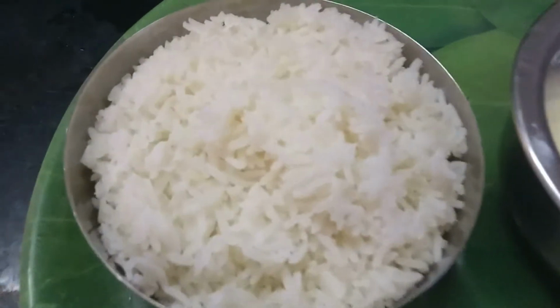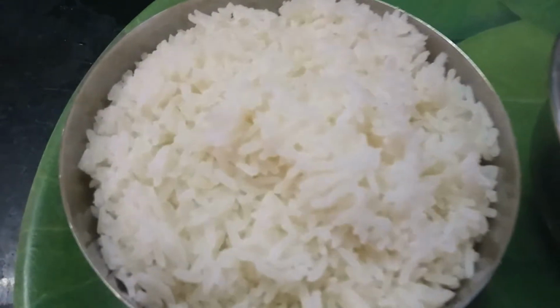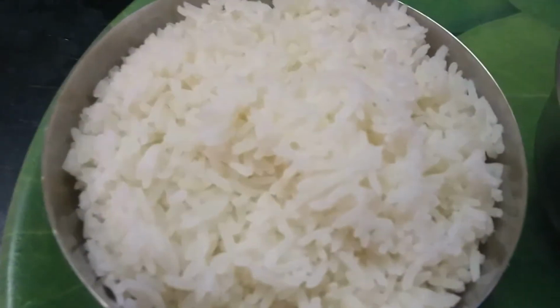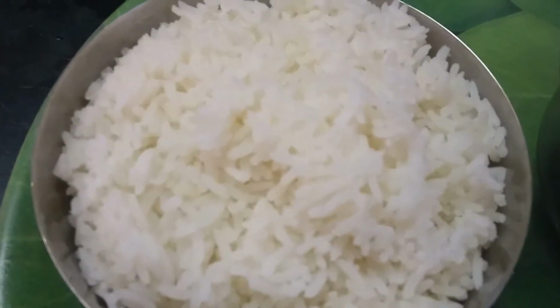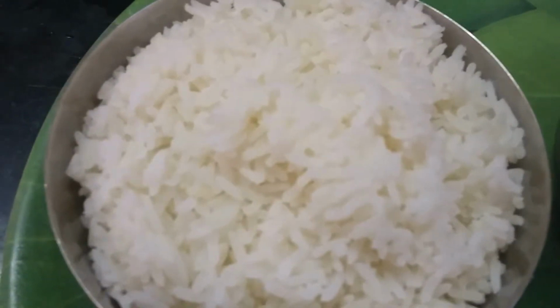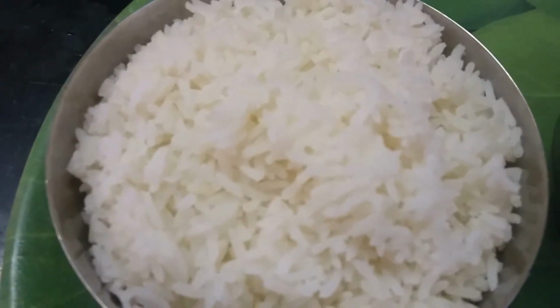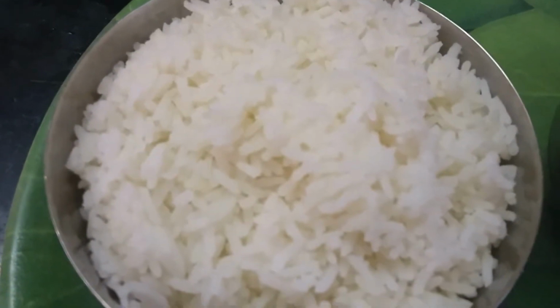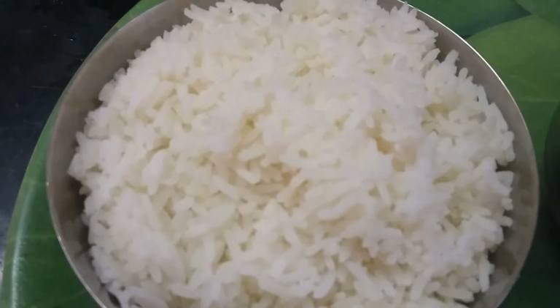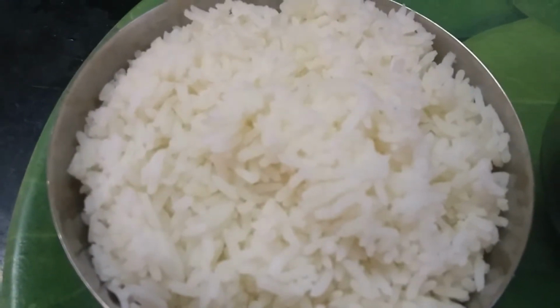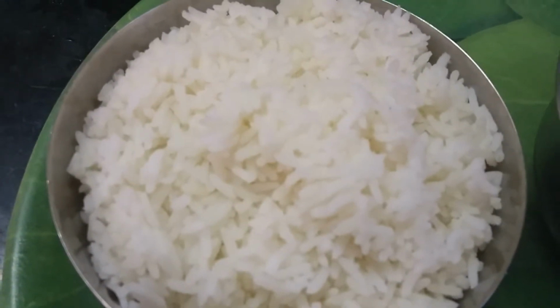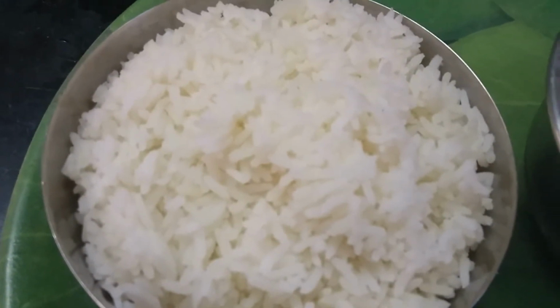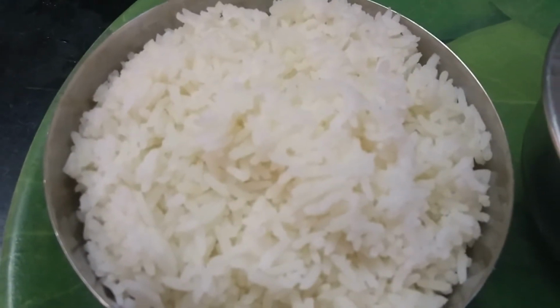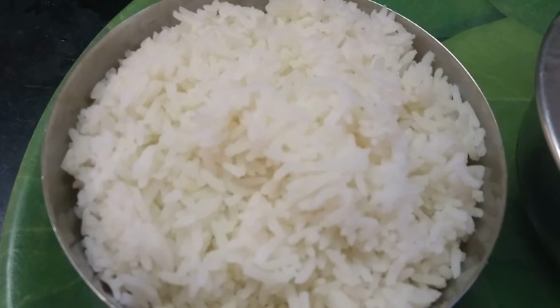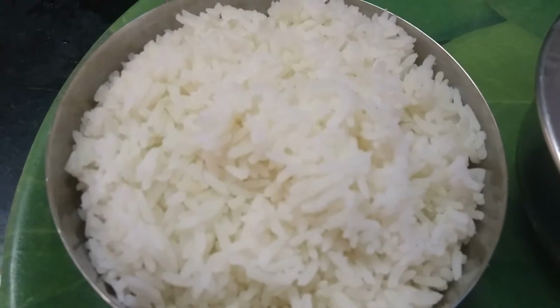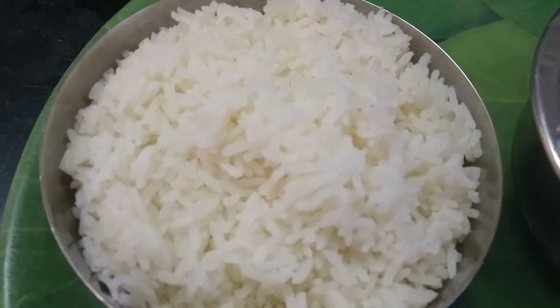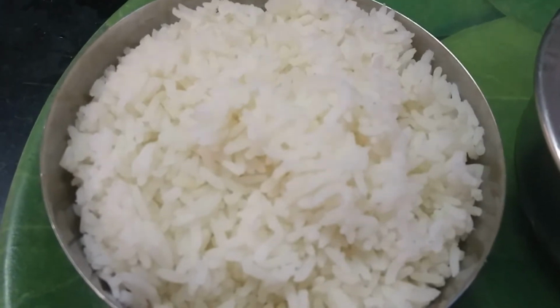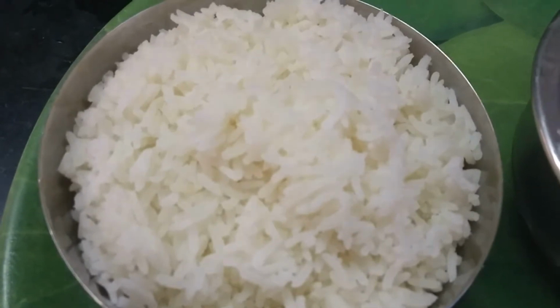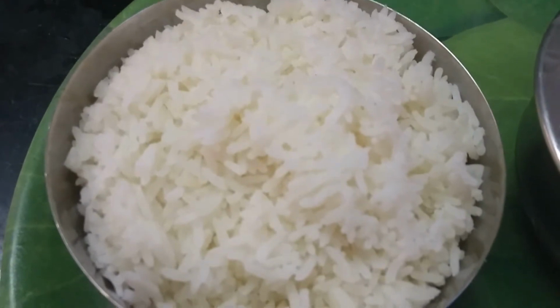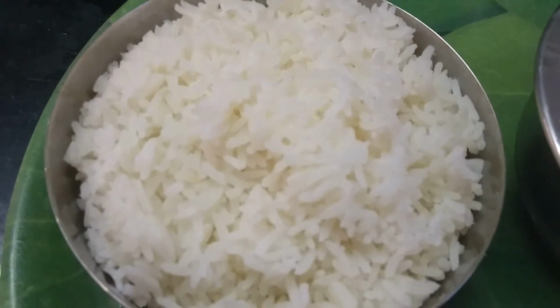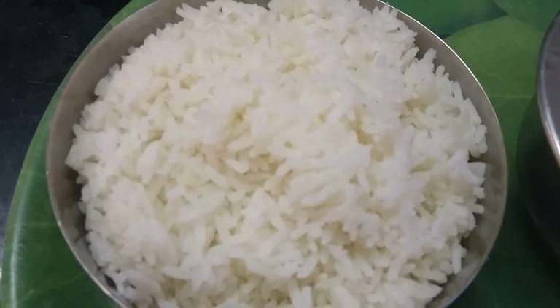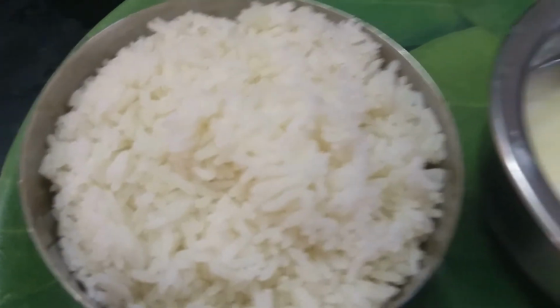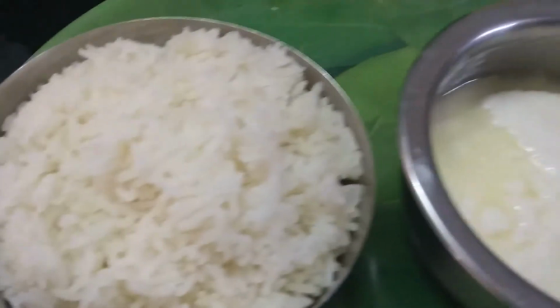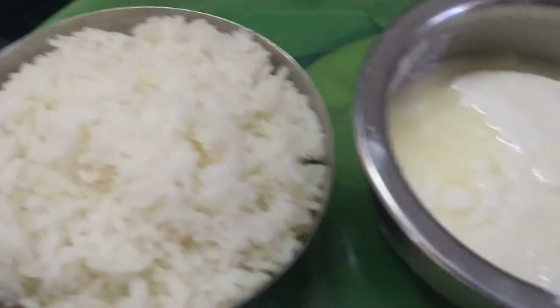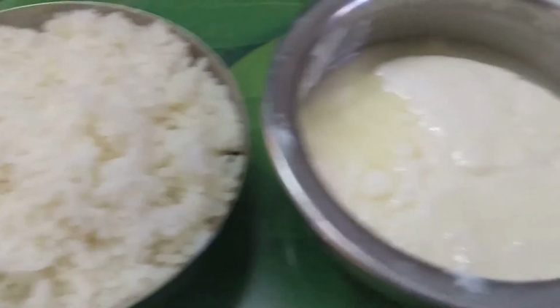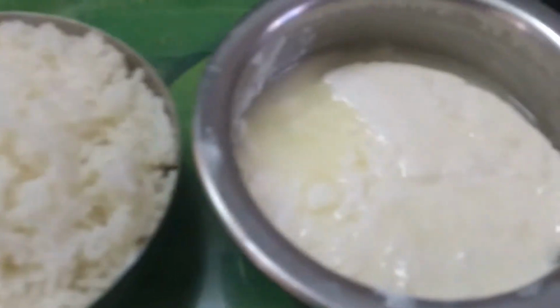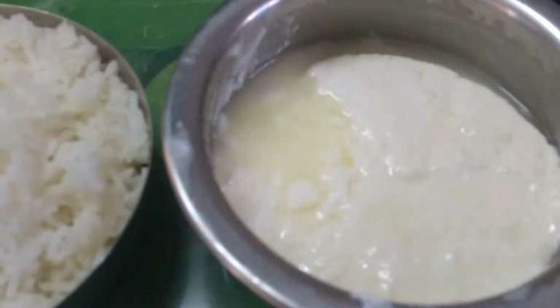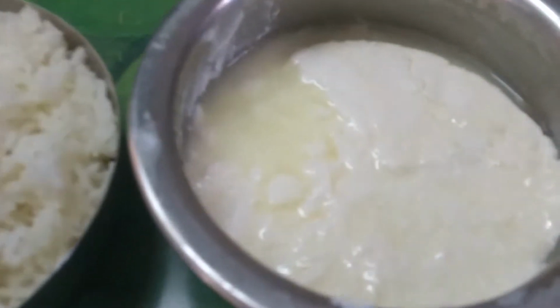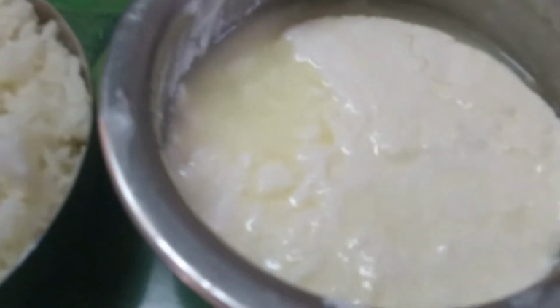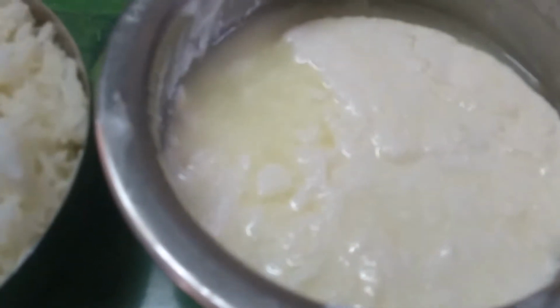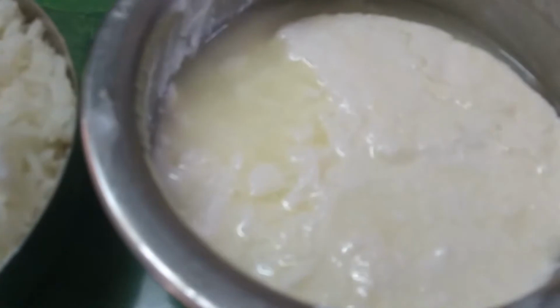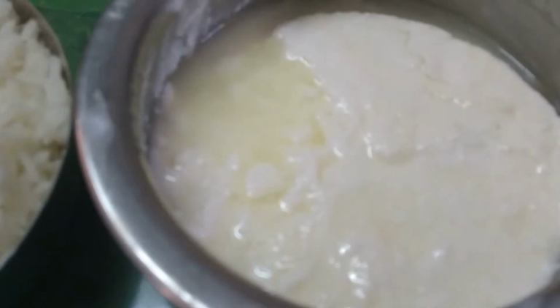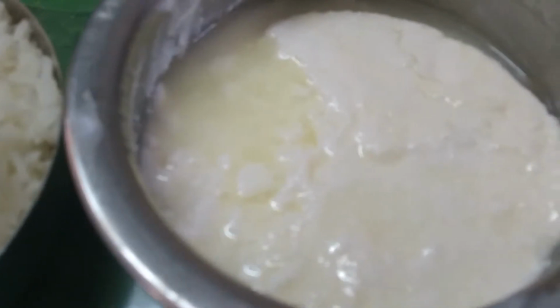Freshly cooked rice is one of the main ingredients.